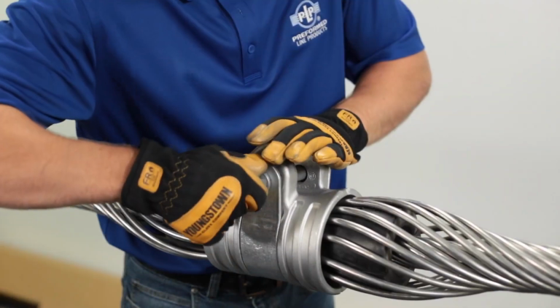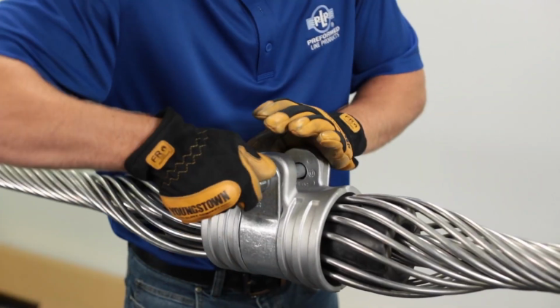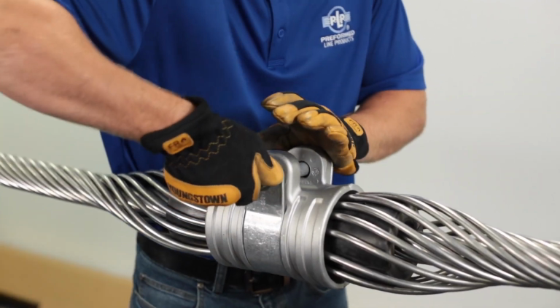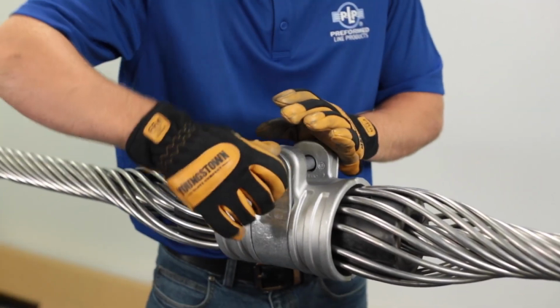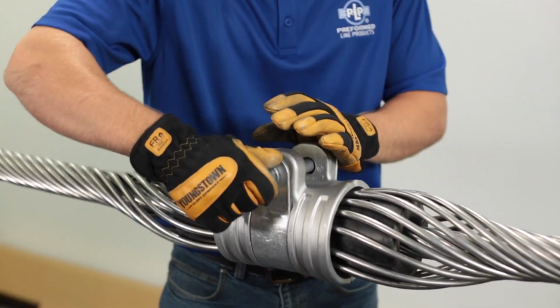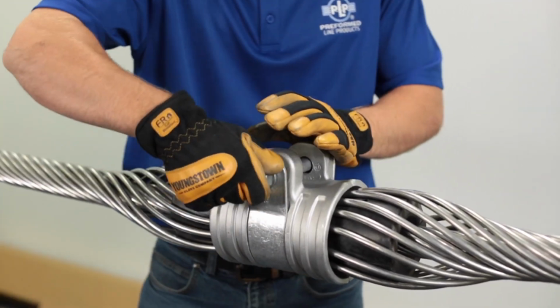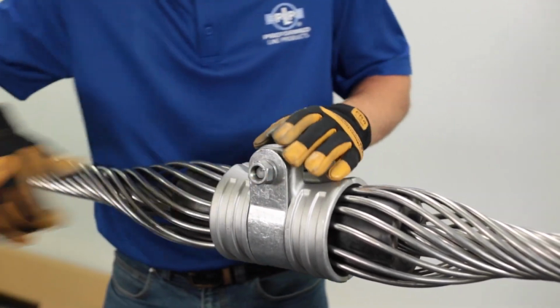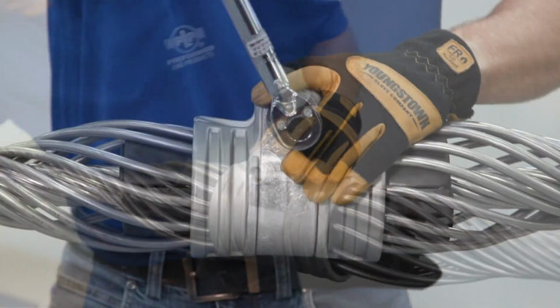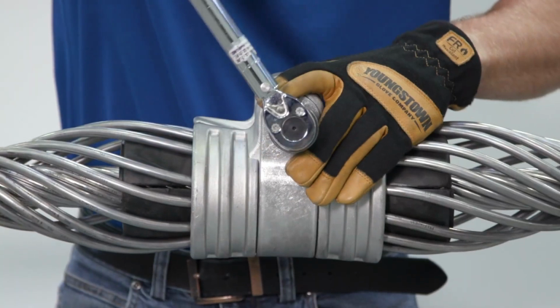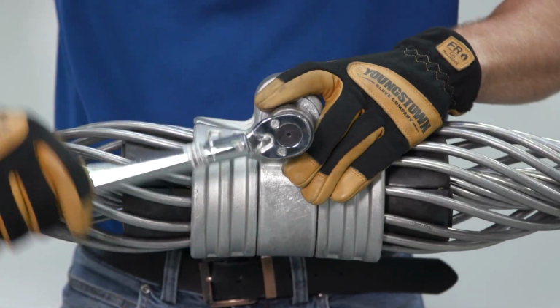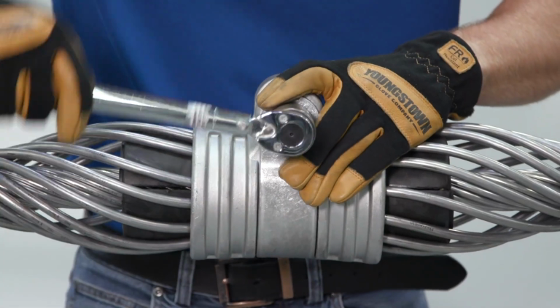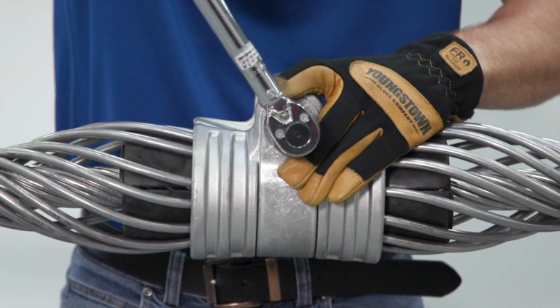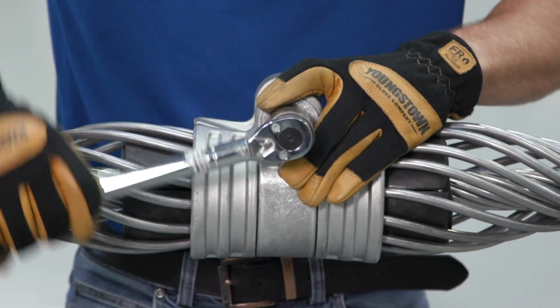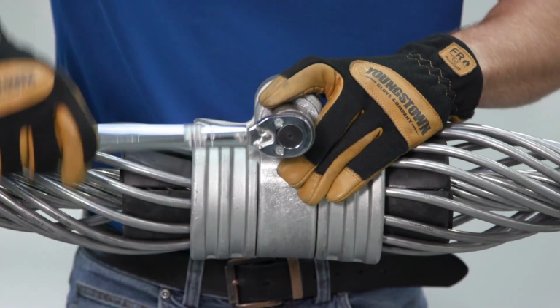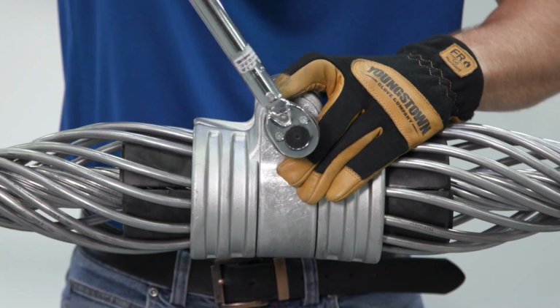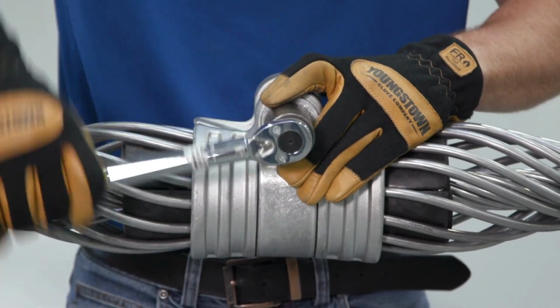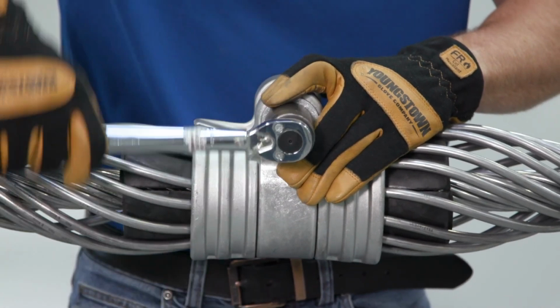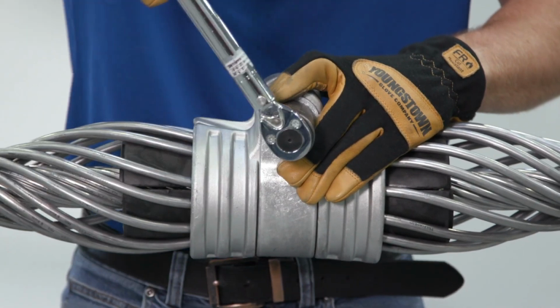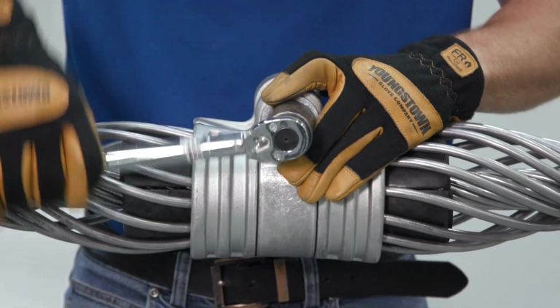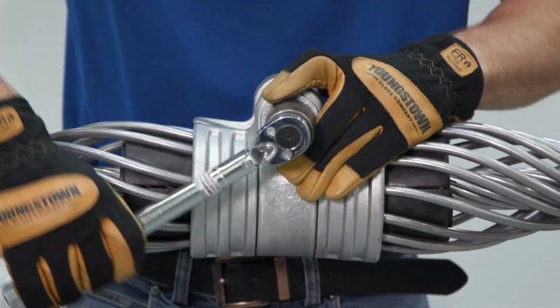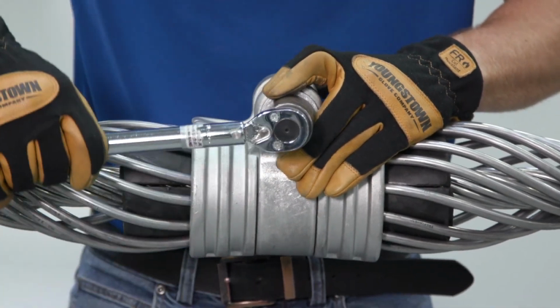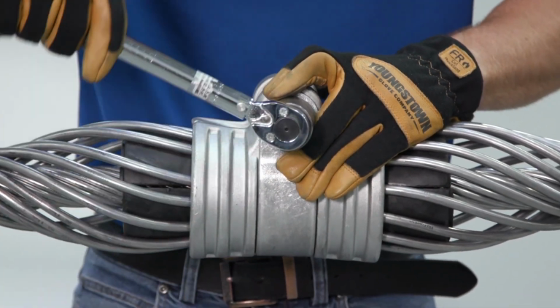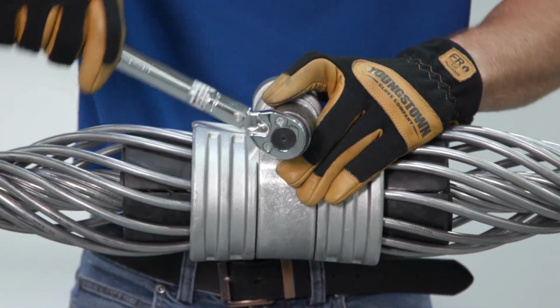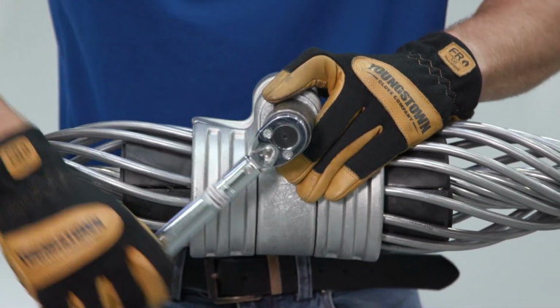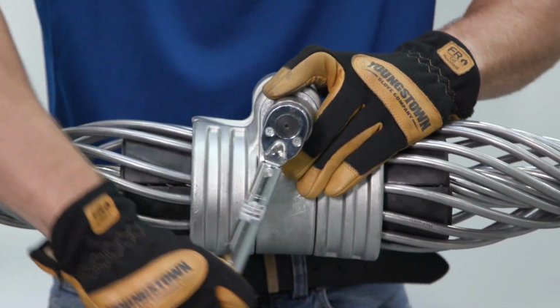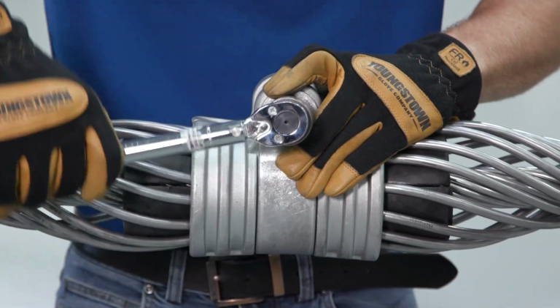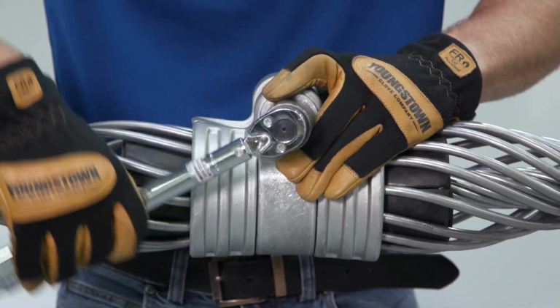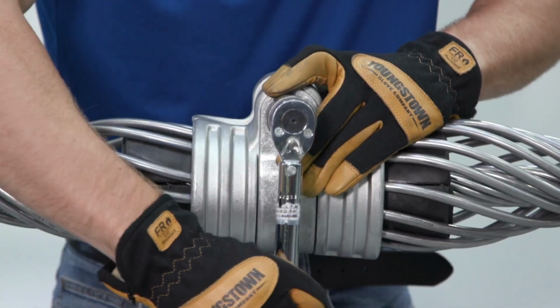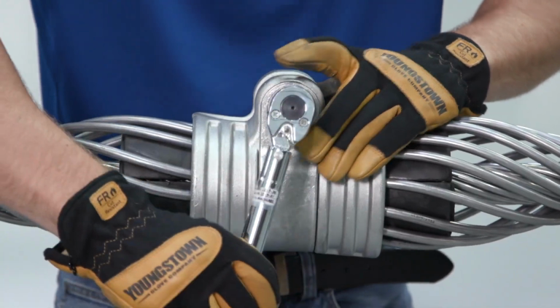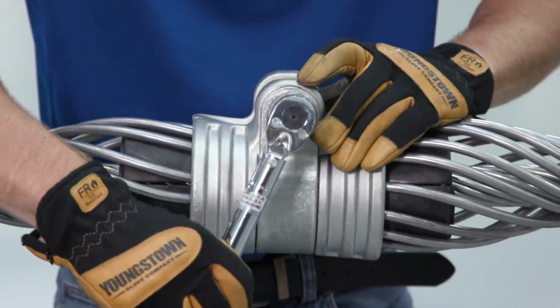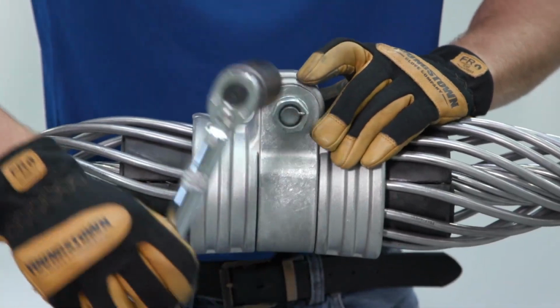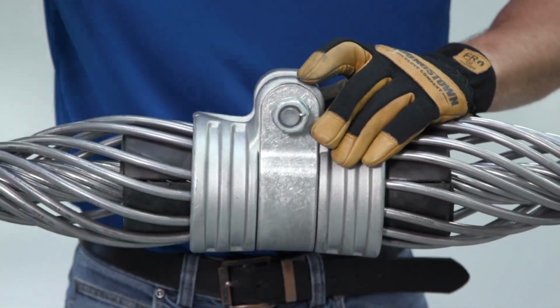Tighten the nut until the lock washer becomes almost flat. Do not over tighten. Do not squeeze ears of AGS housing against fitting. Make sure that the locking tab on the nut faces the end of the bolt. This completes the application.